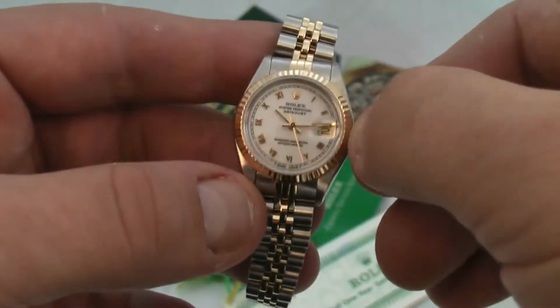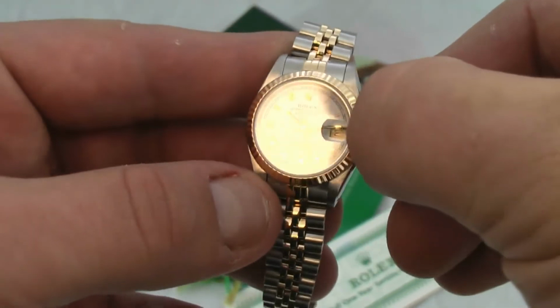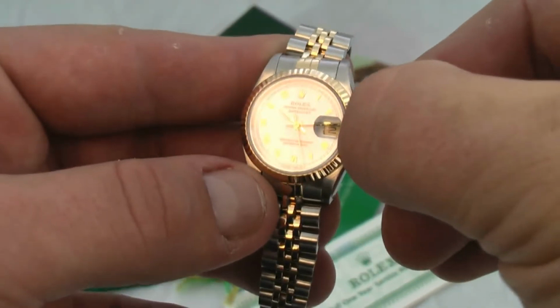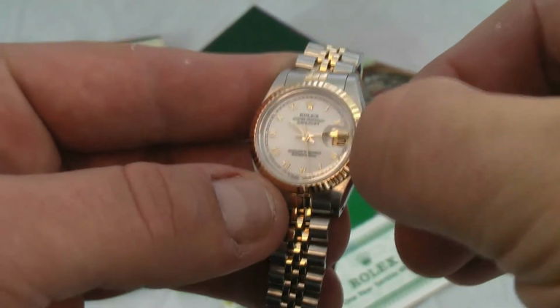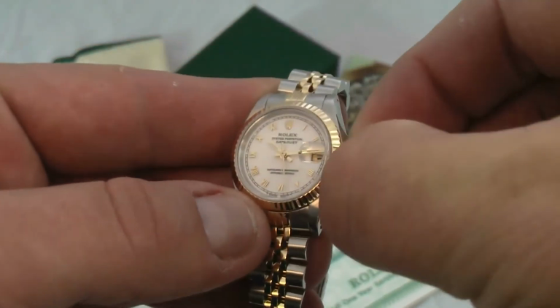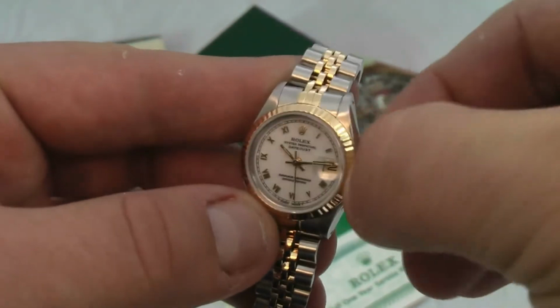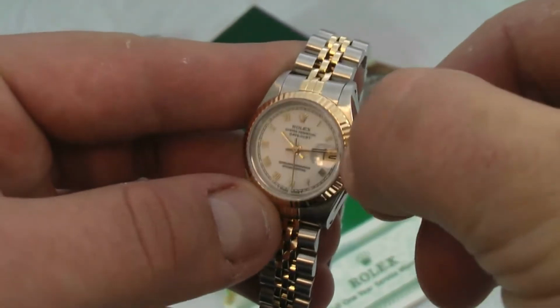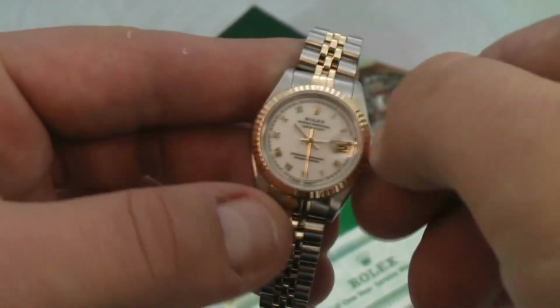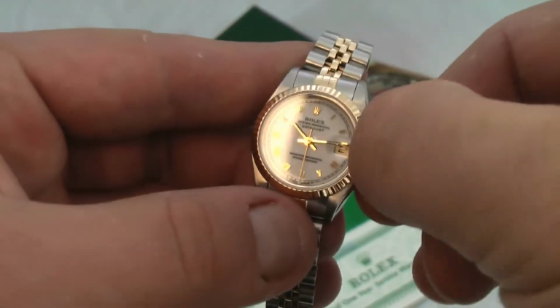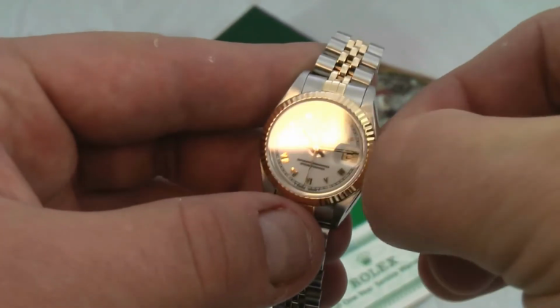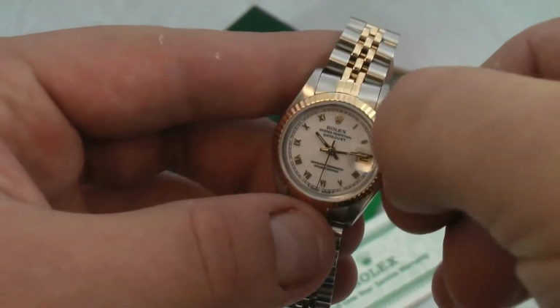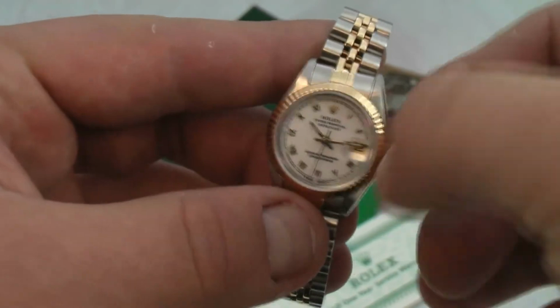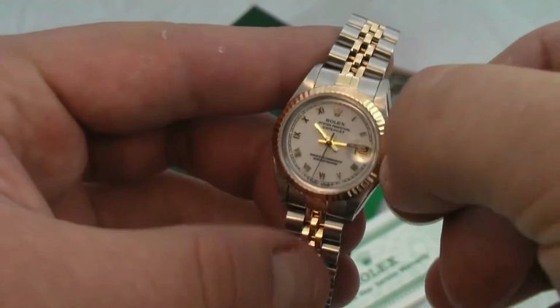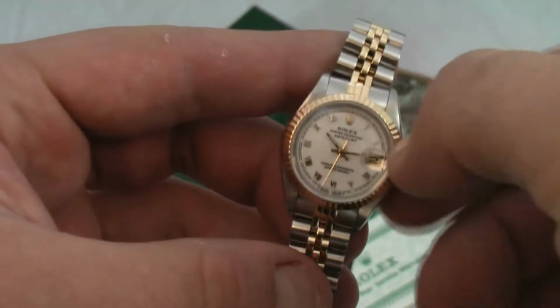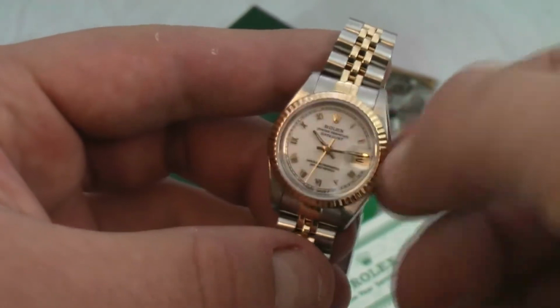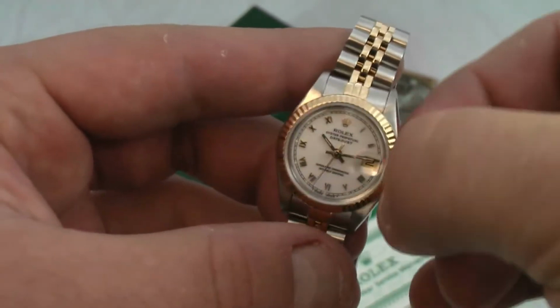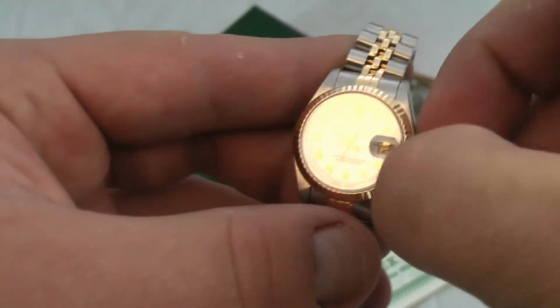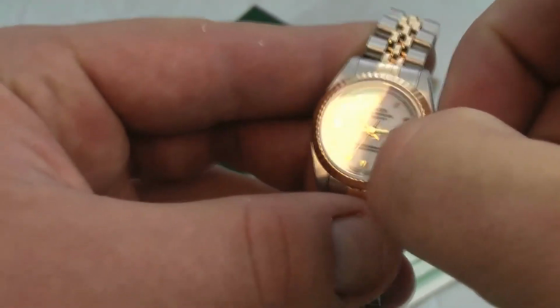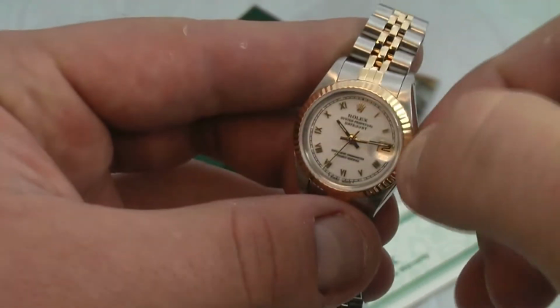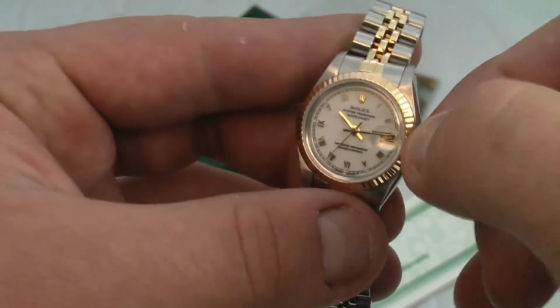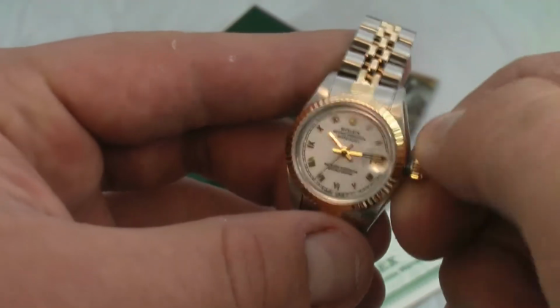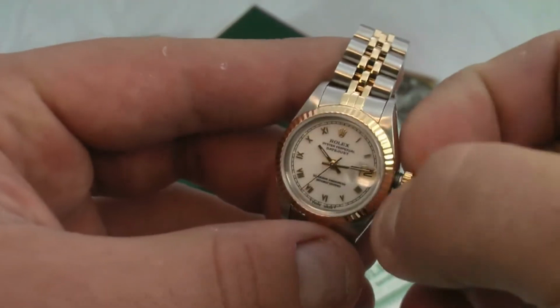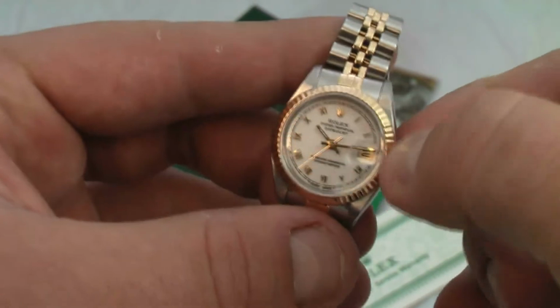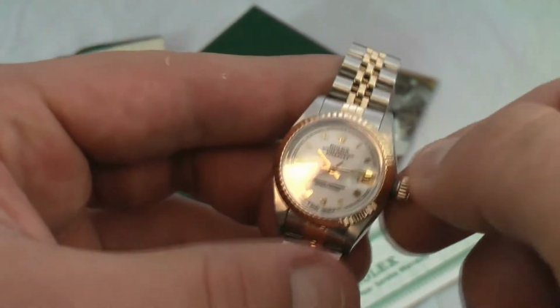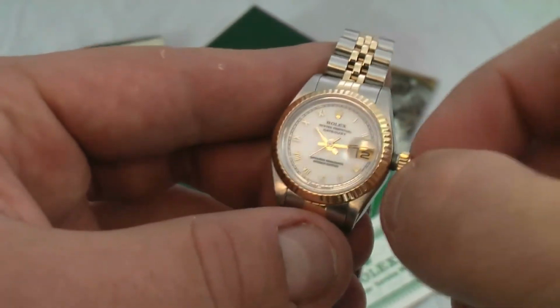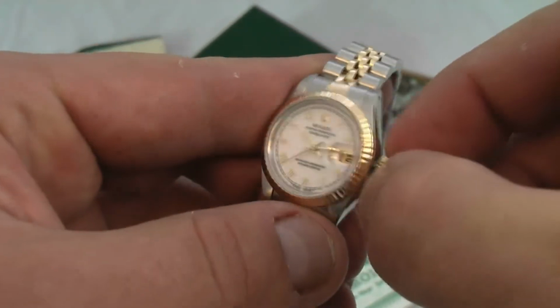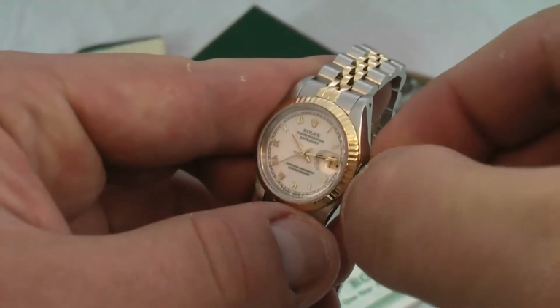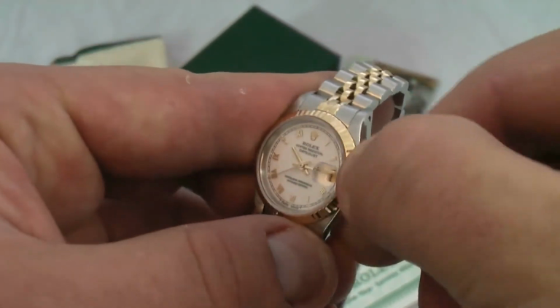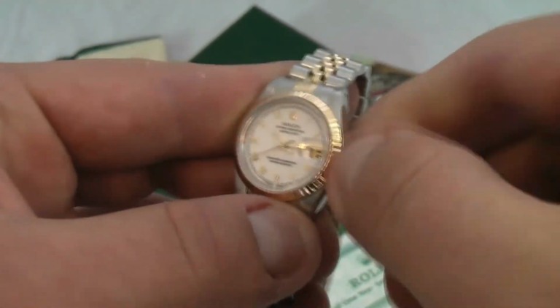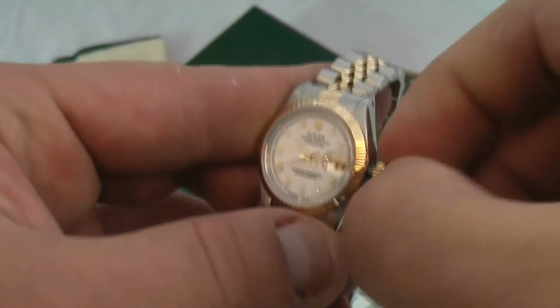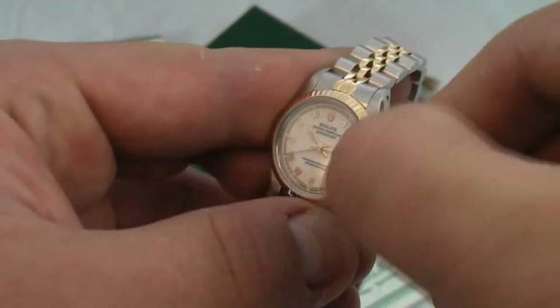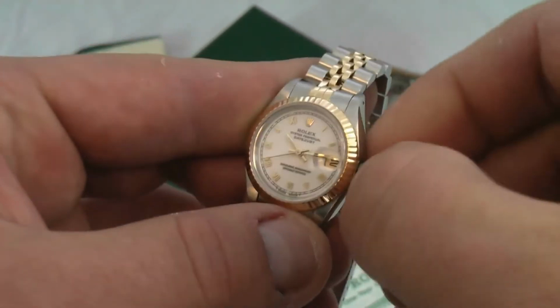The sapphire crystal is brand new, and again this is an authentic Rolex — it is a quick-set model. The watch is approximately 26 millimeters in diameter, not including the crown.